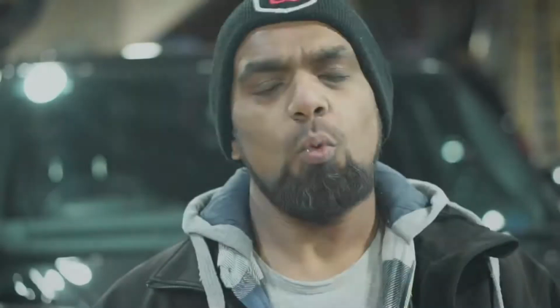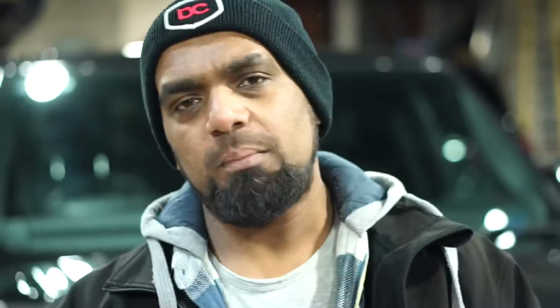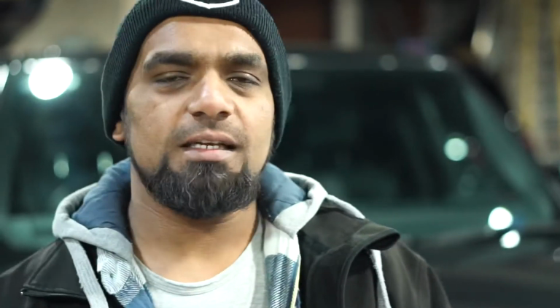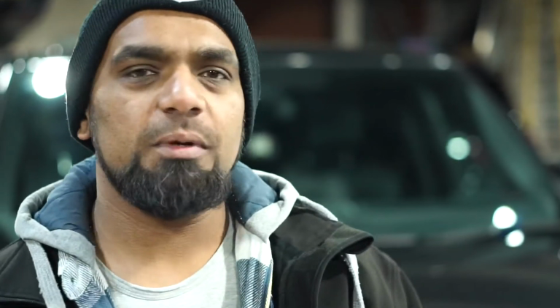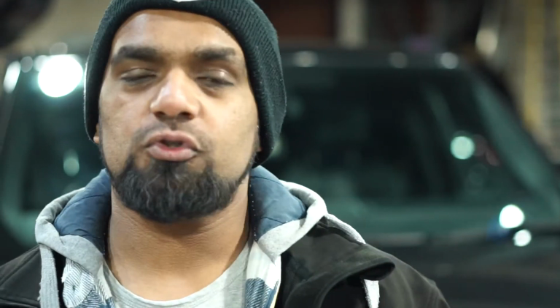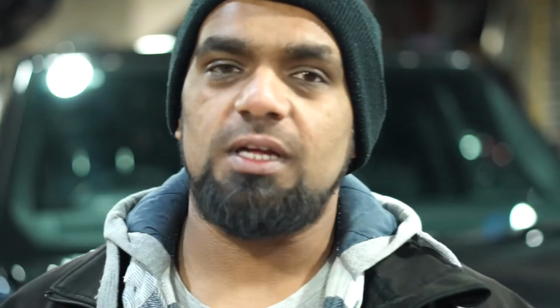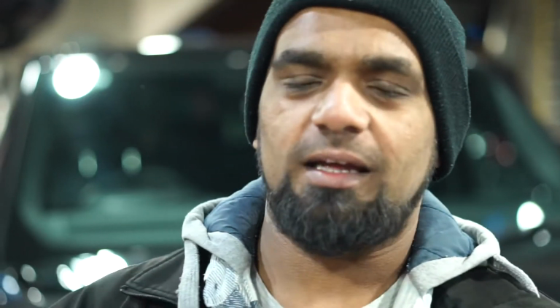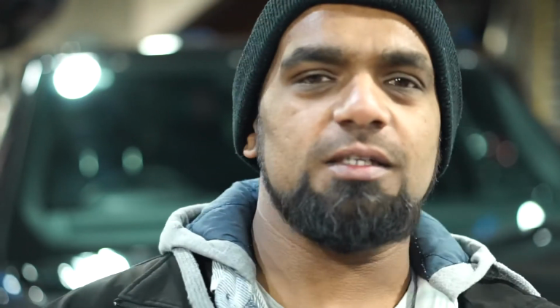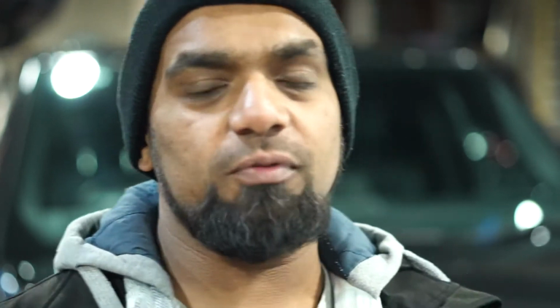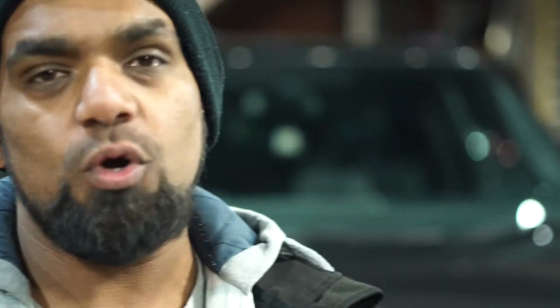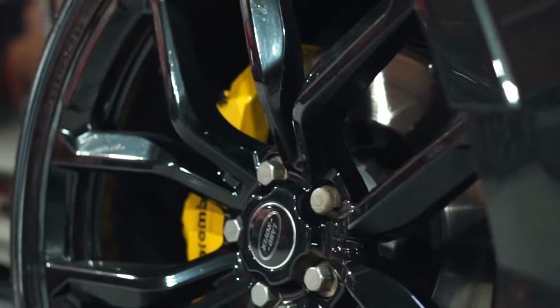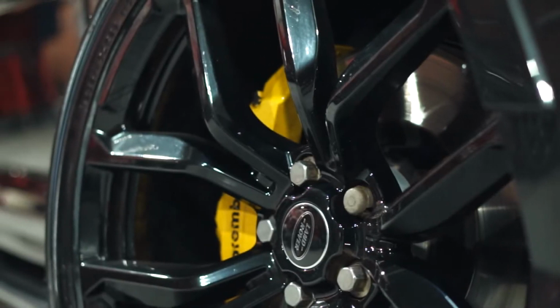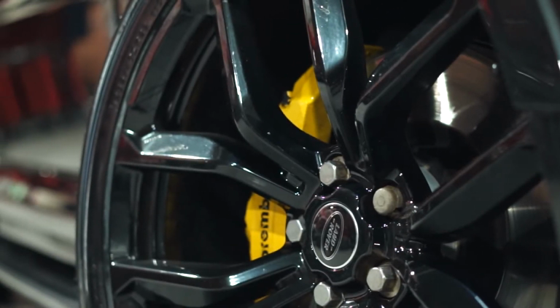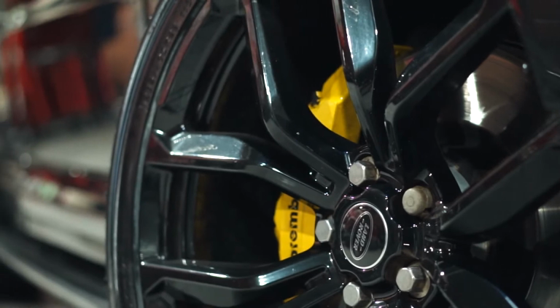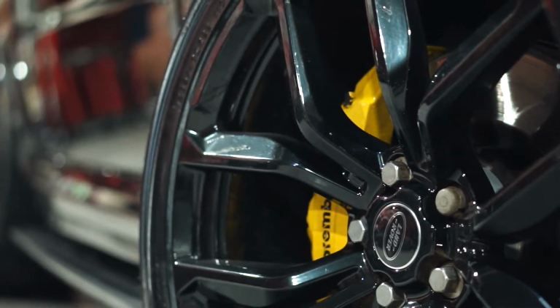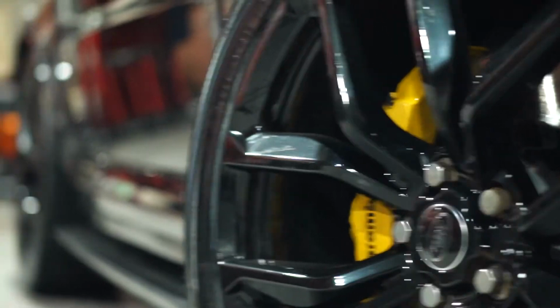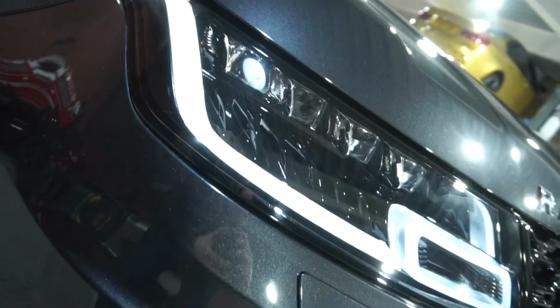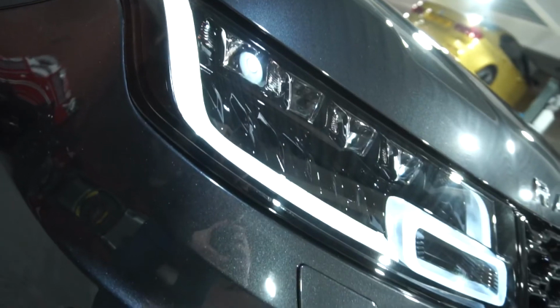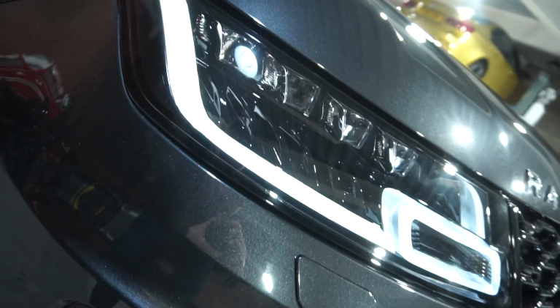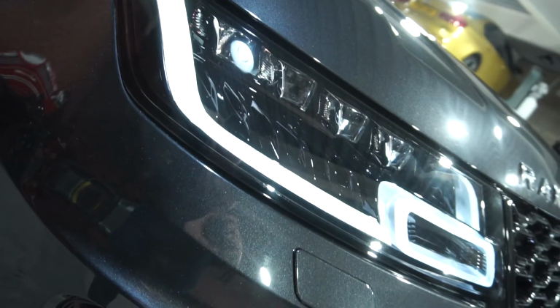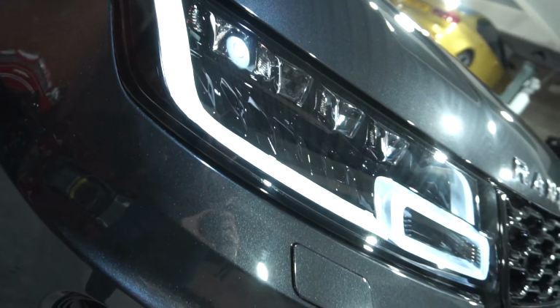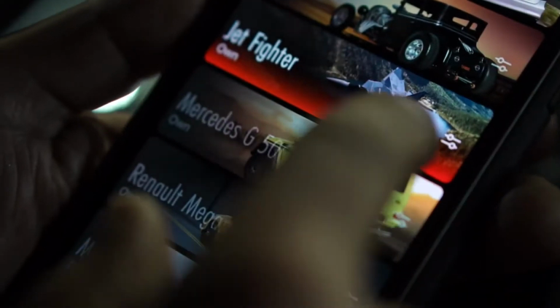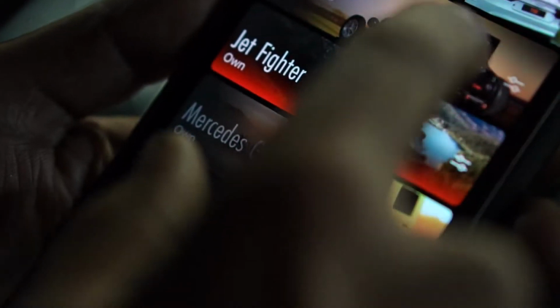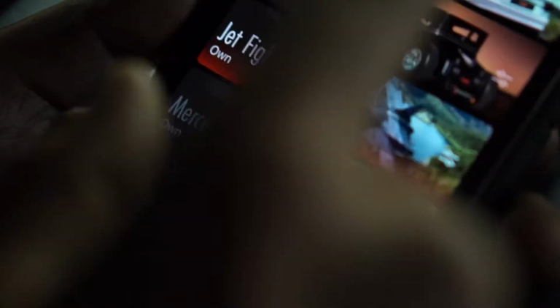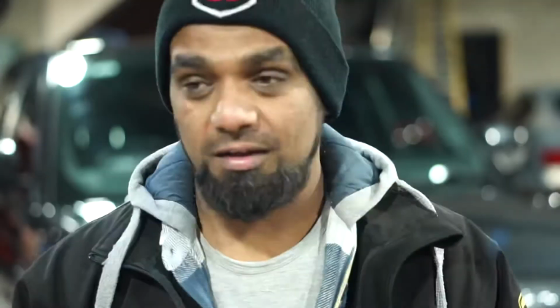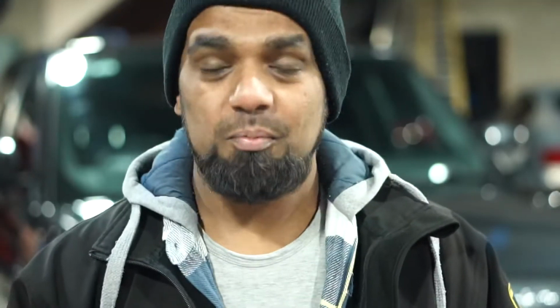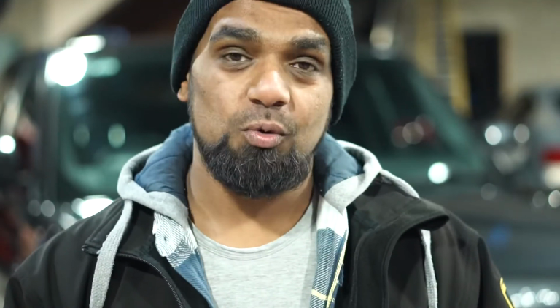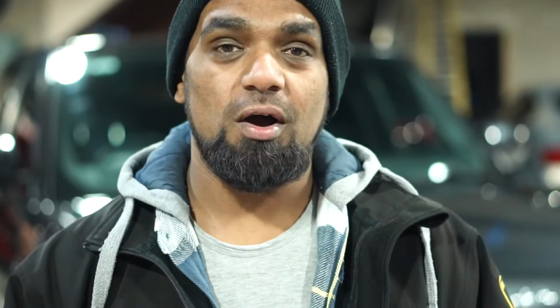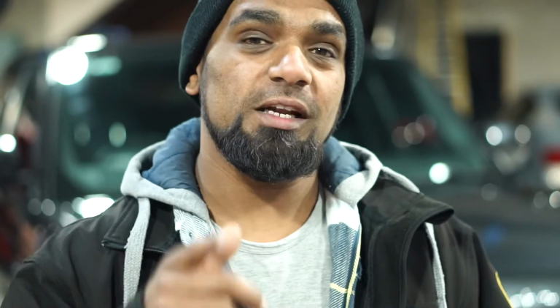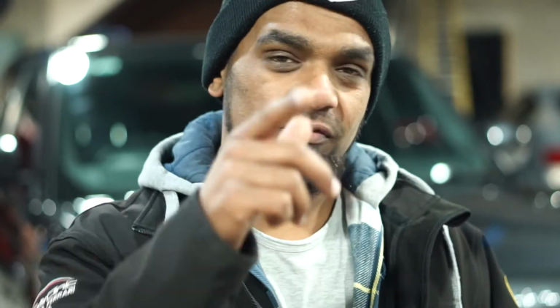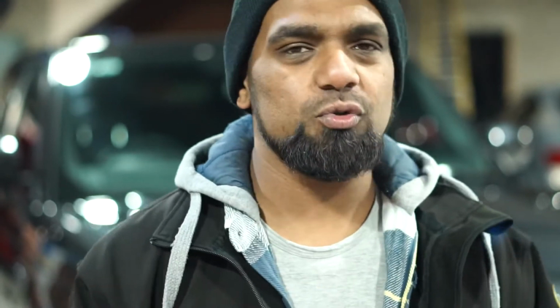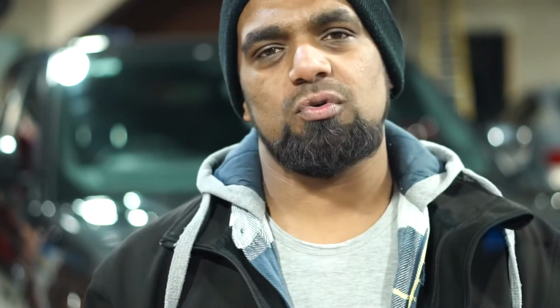Welcome back to Dynamic Customs and the car is back from the workshop and it looks absolutely fantastic. I was going to do the talking but I'm going to let the video do the talking.